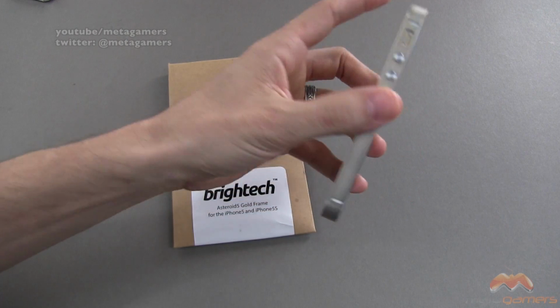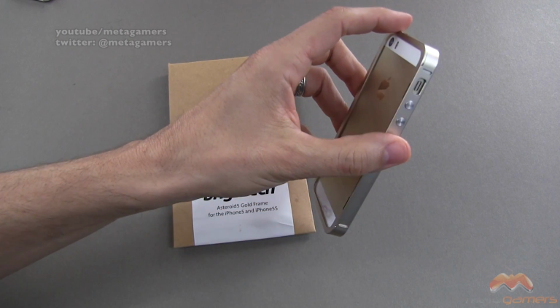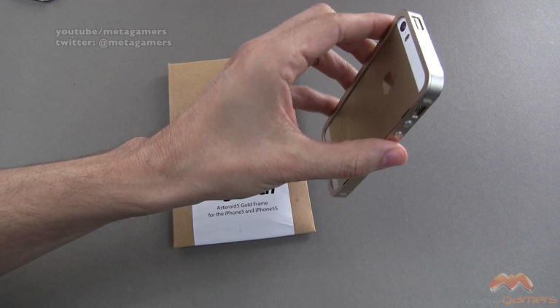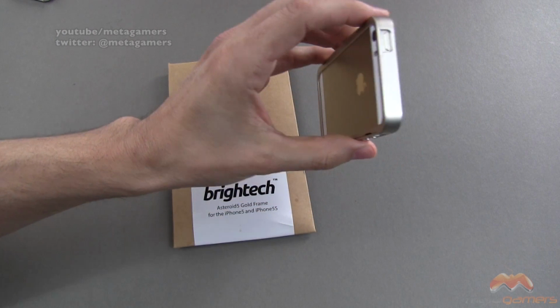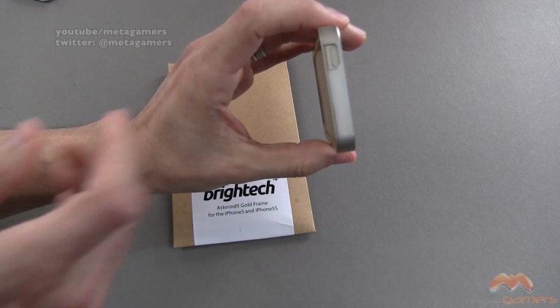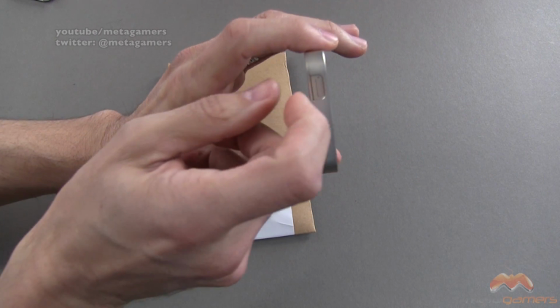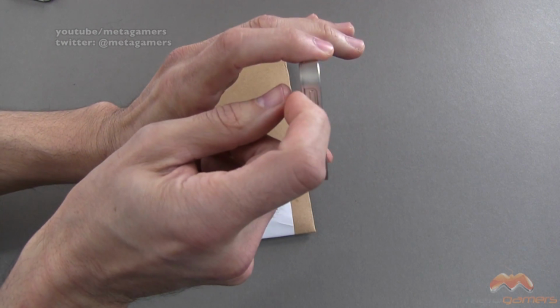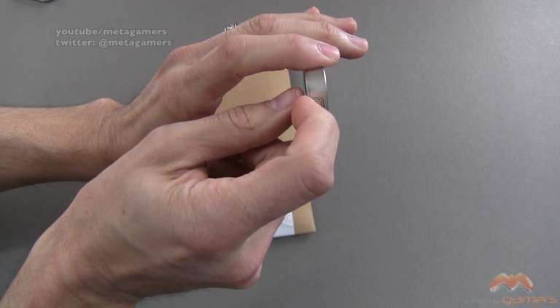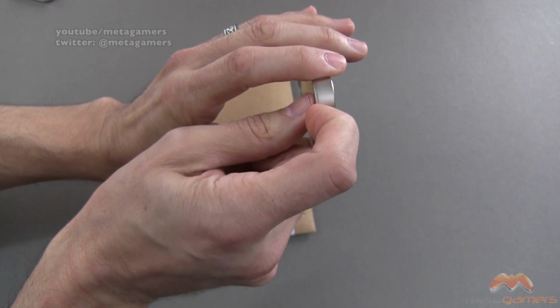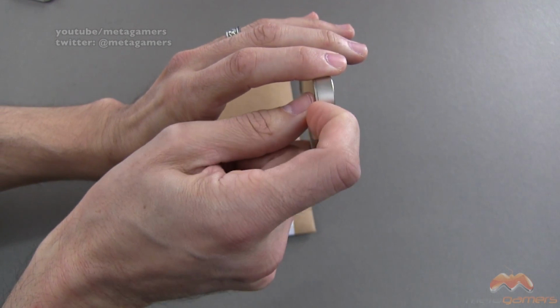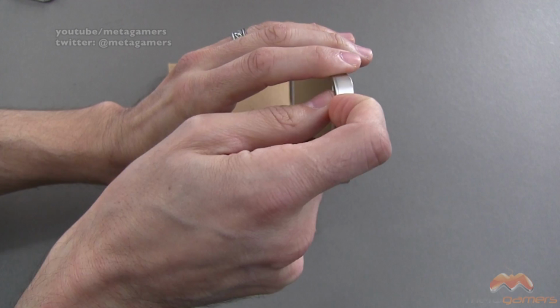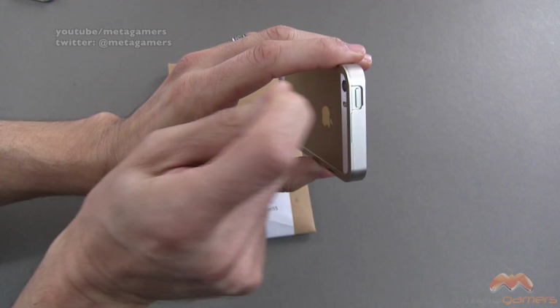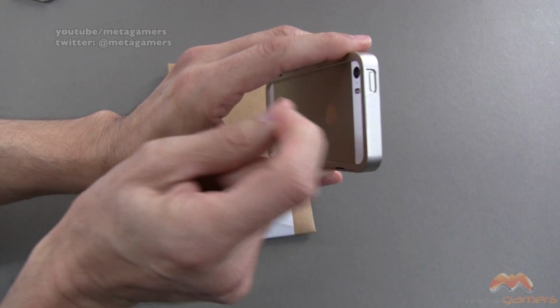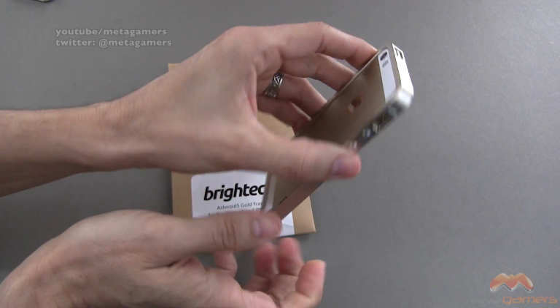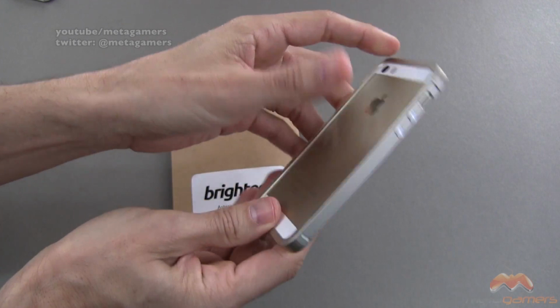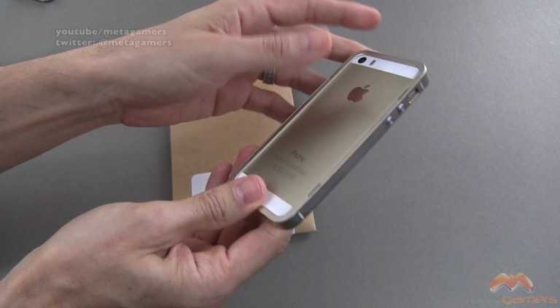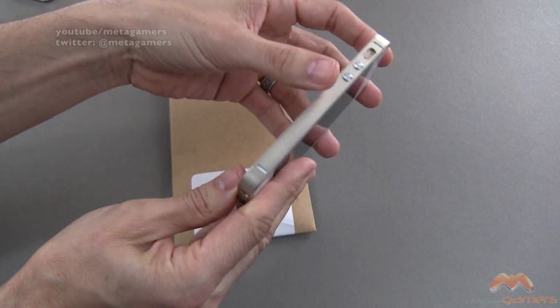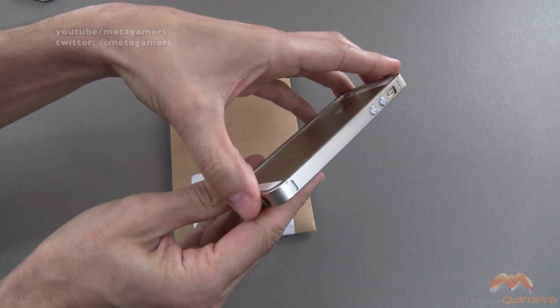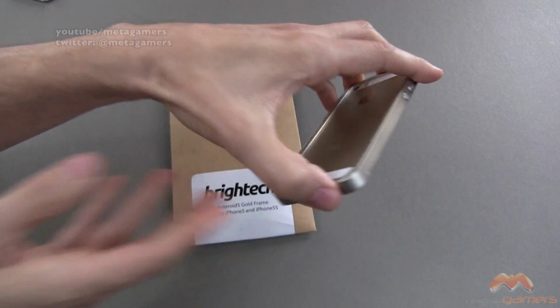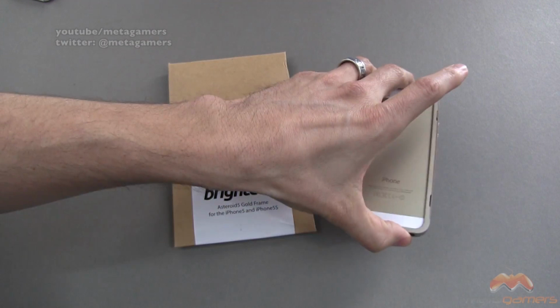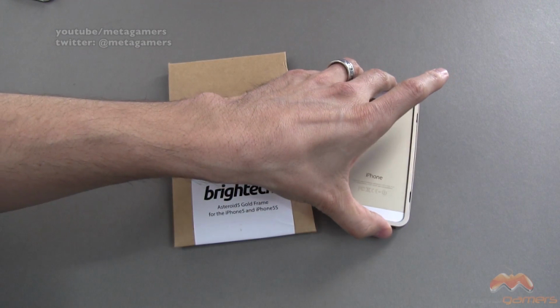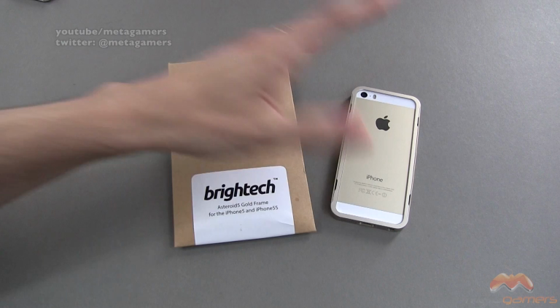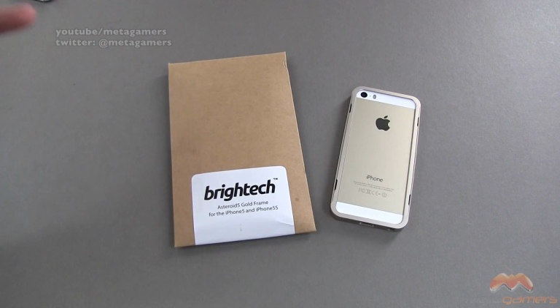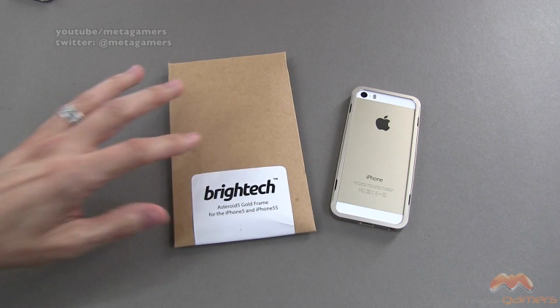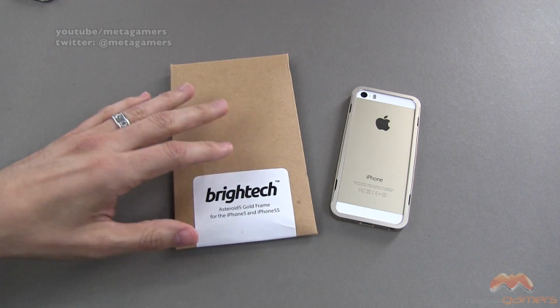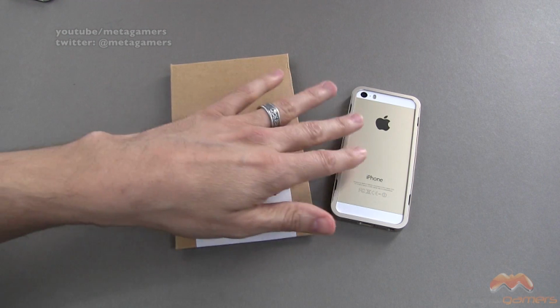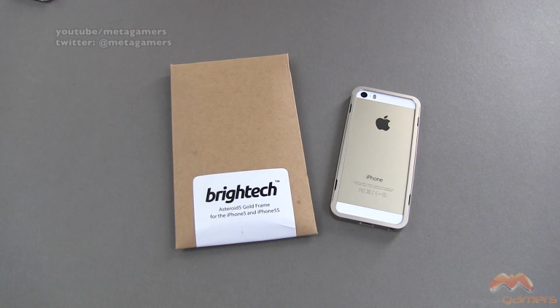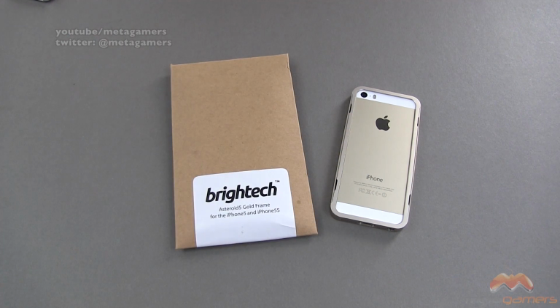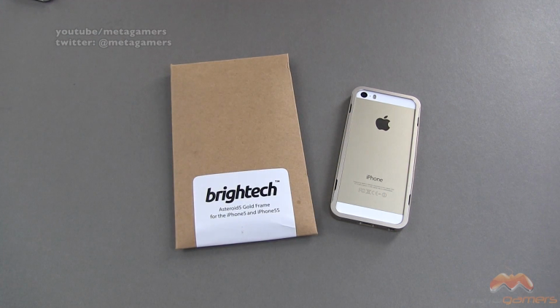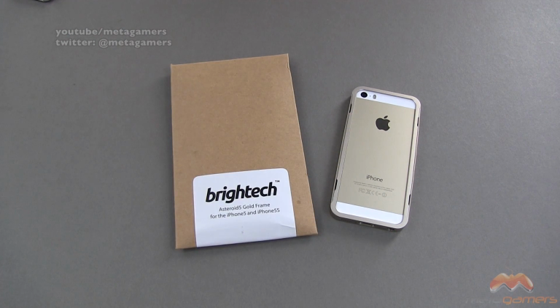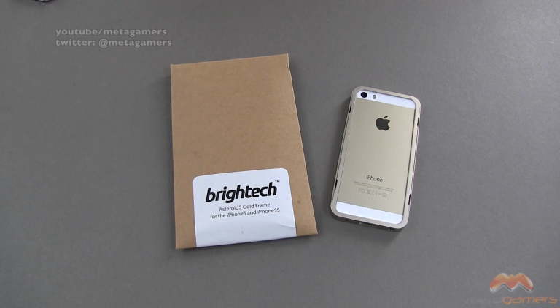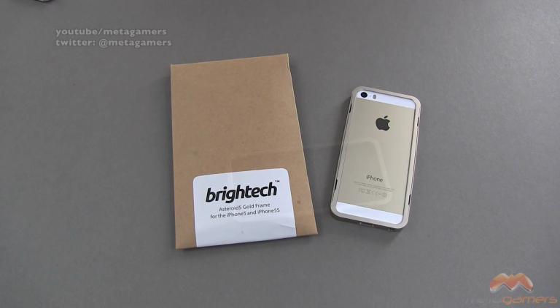The only thing that is a little tricky is removing it. I'm not going to do it on camera, but you do have to kind of get a nail in here and carefully pry it back — just make sure you don't do any scratching. But other than that, it really comes close to matching this very, very nicely.